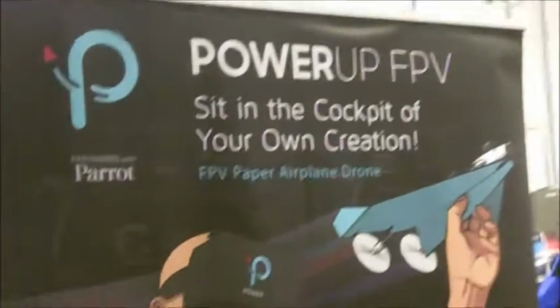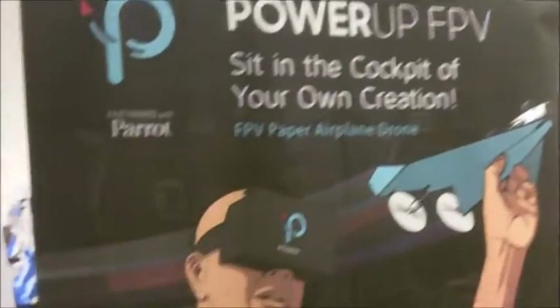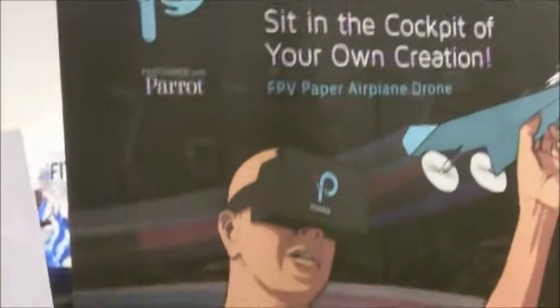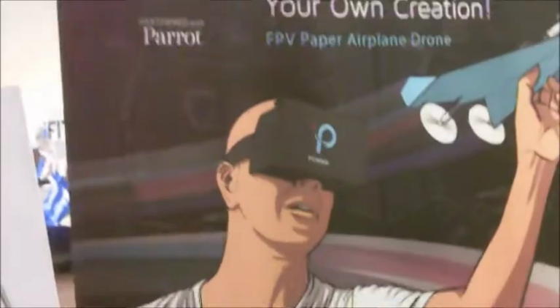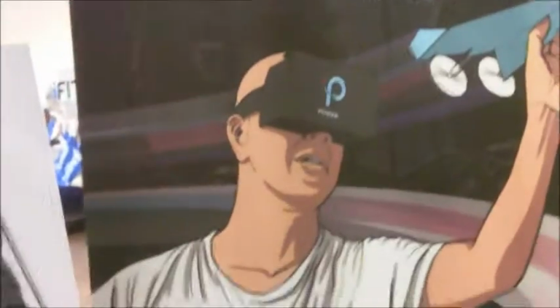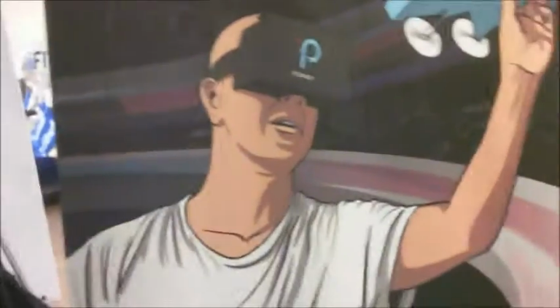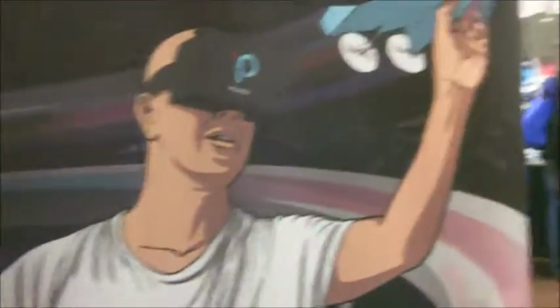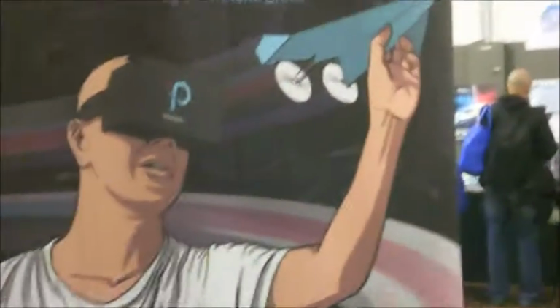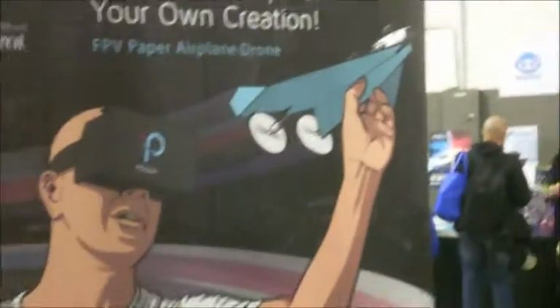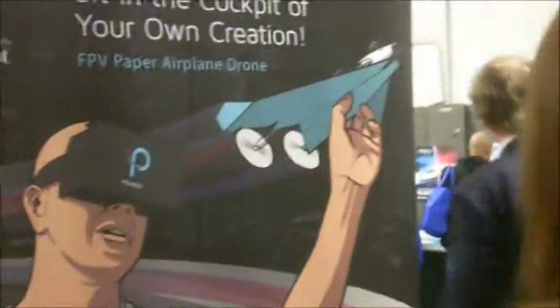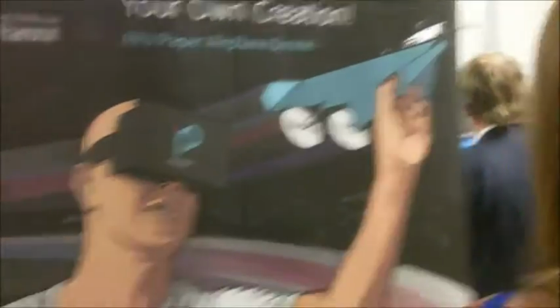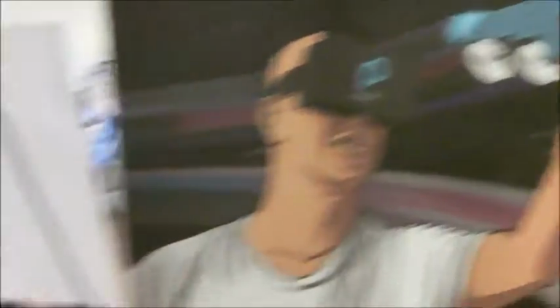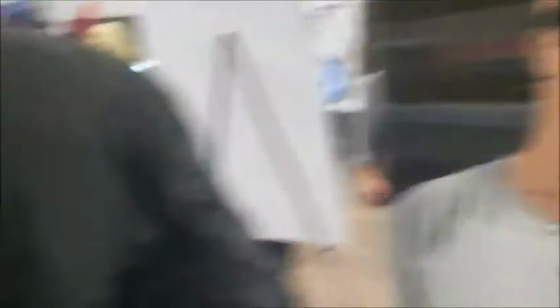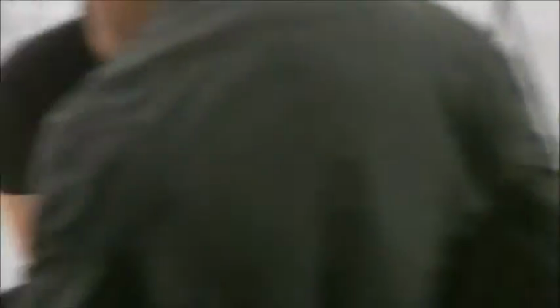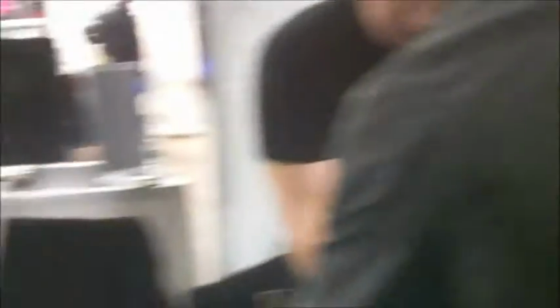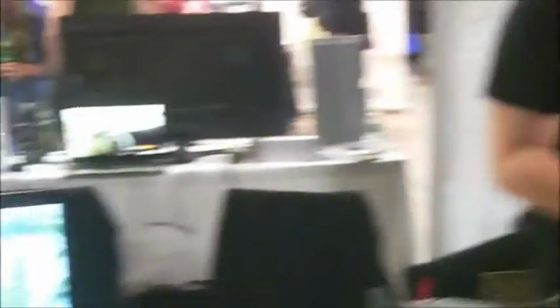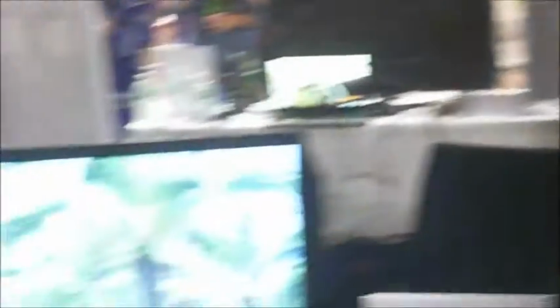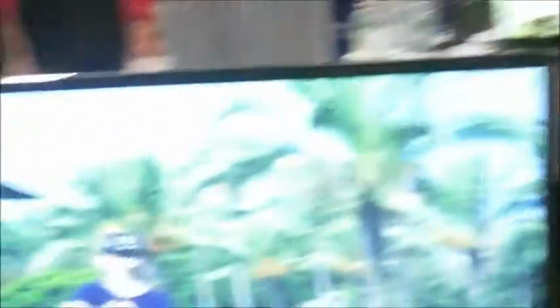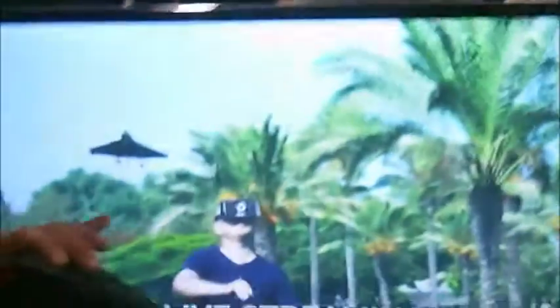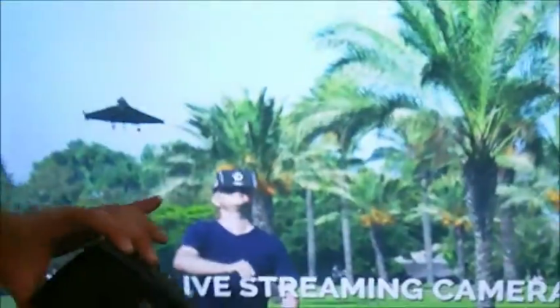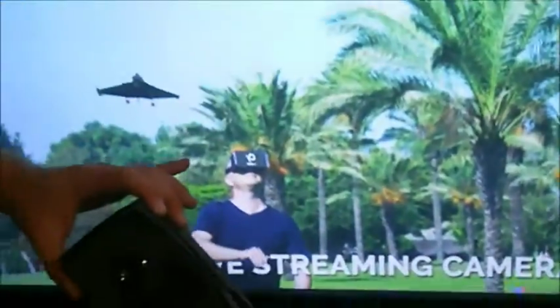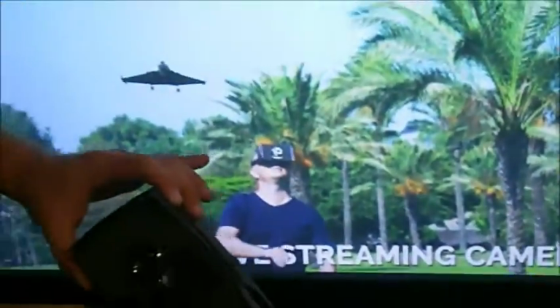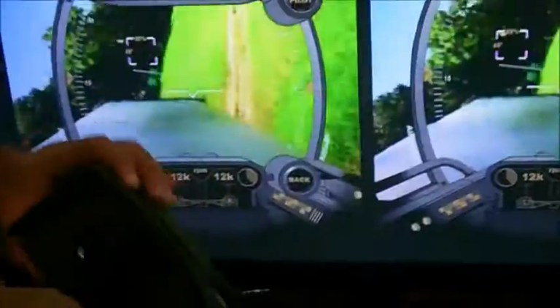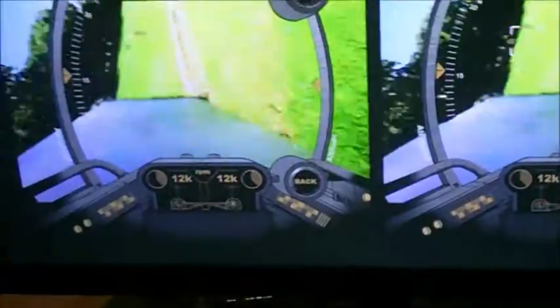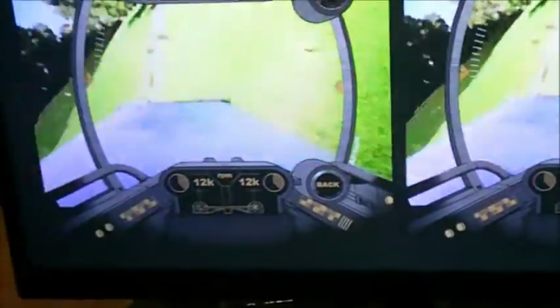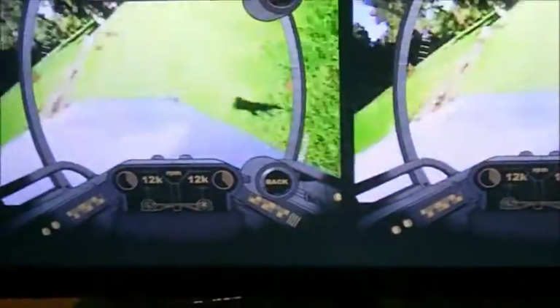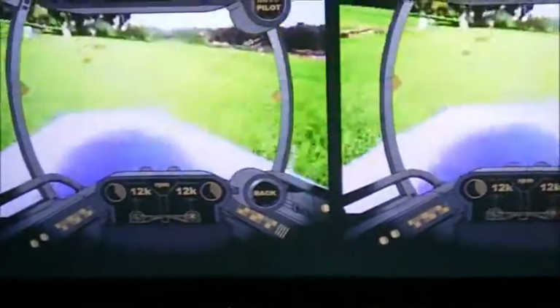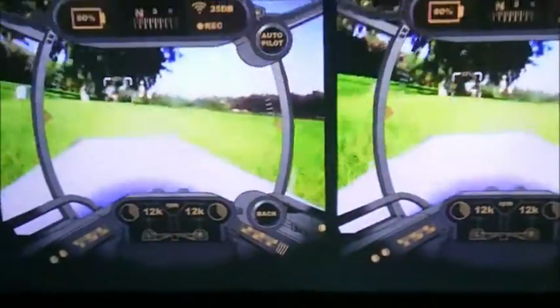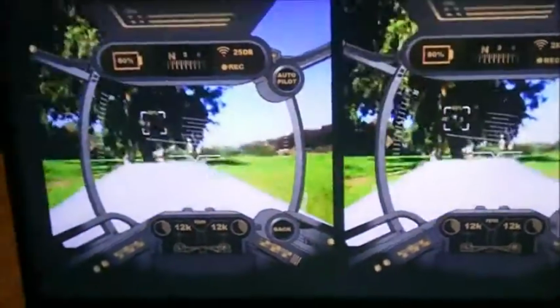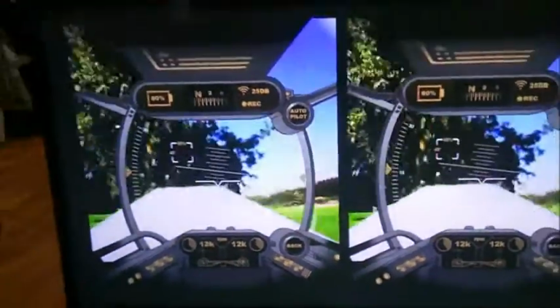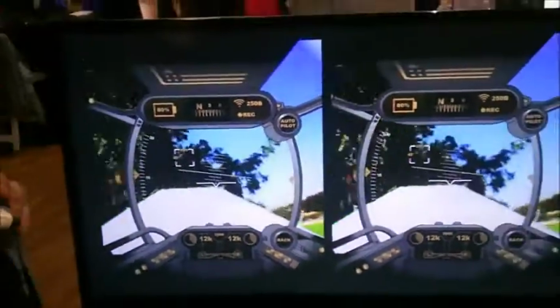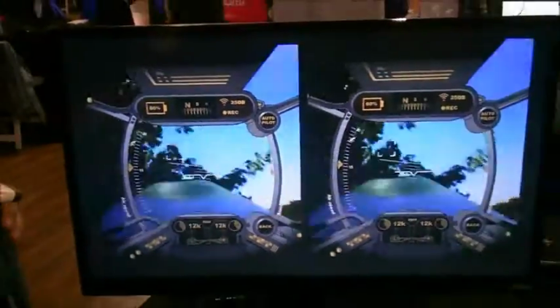So we see the guy putting on... he's watching everything on his smartphone, like this. And that's what he's seeing.